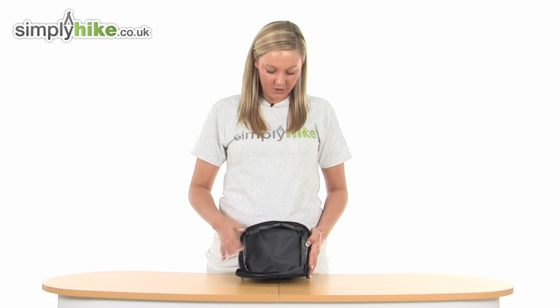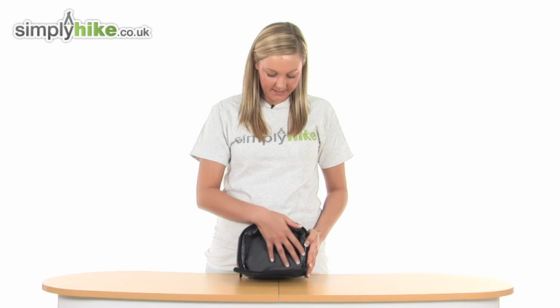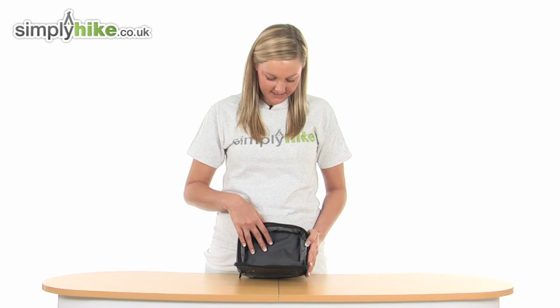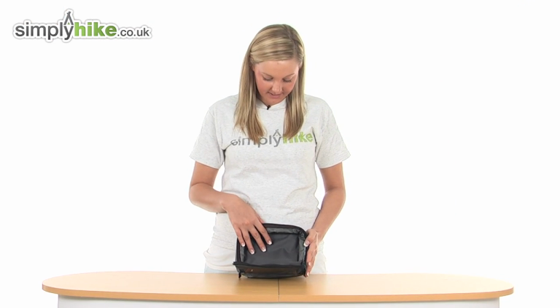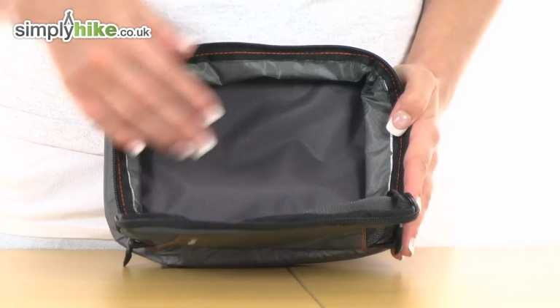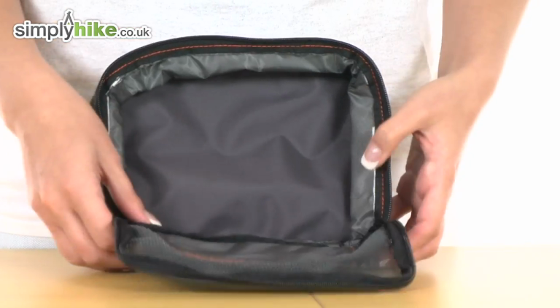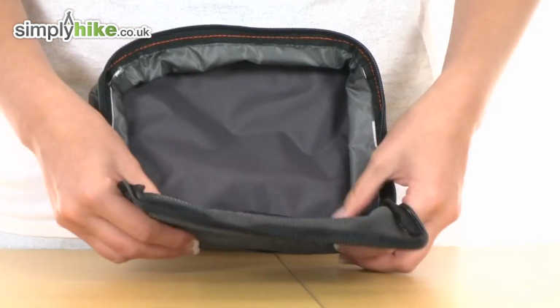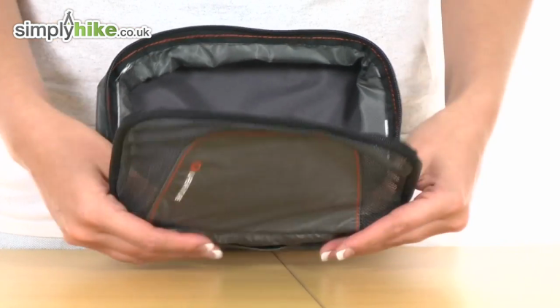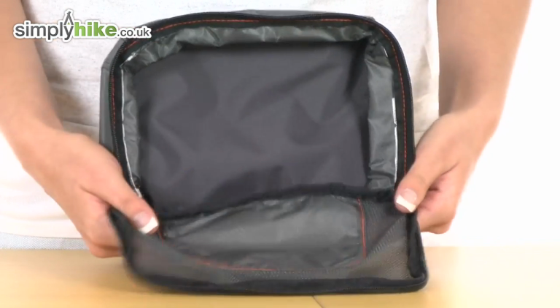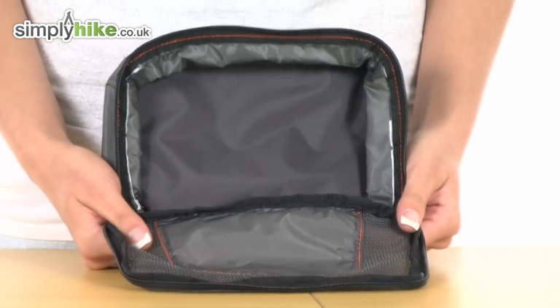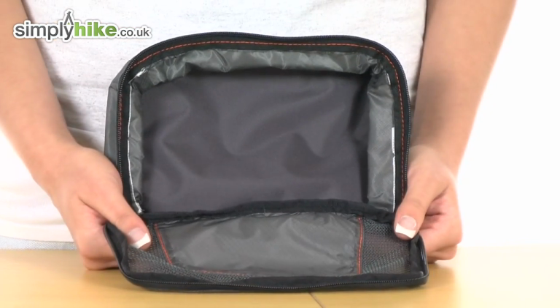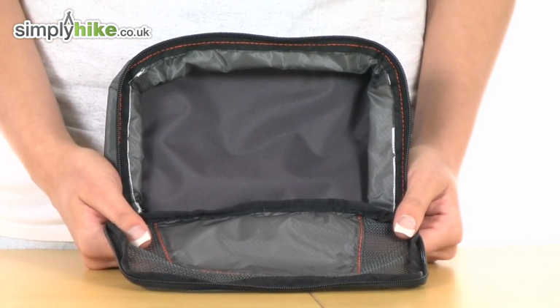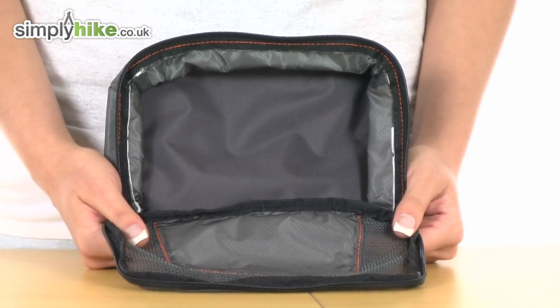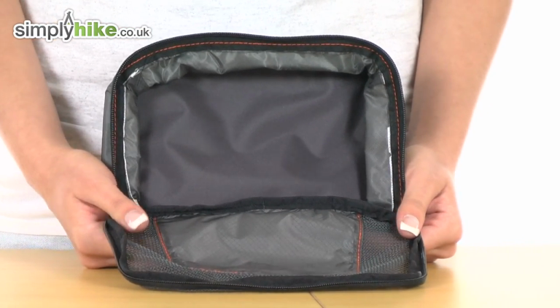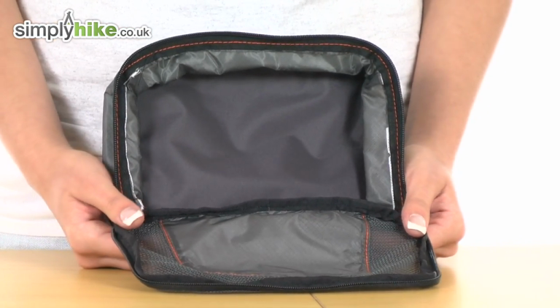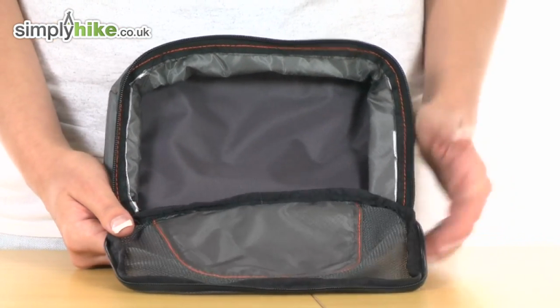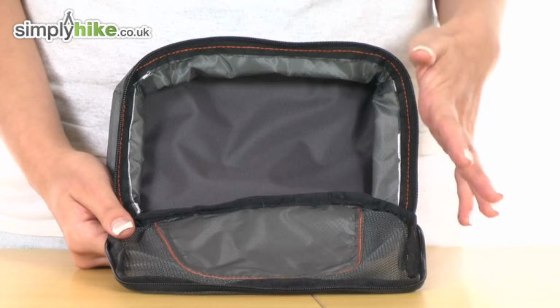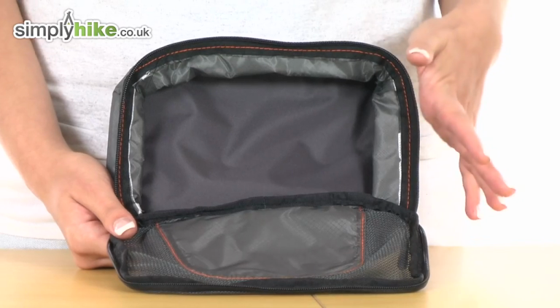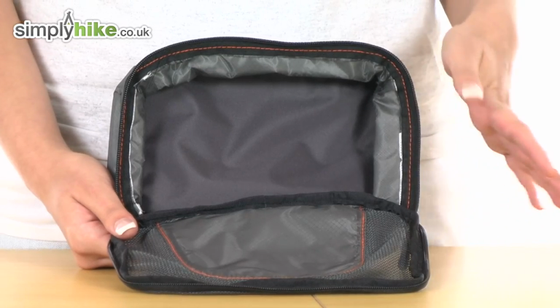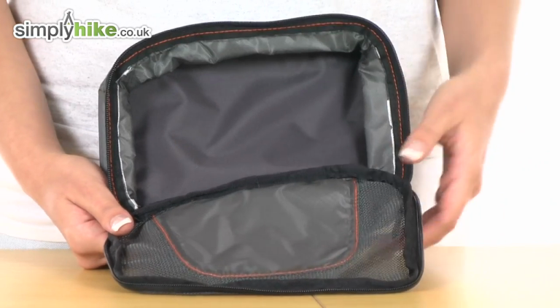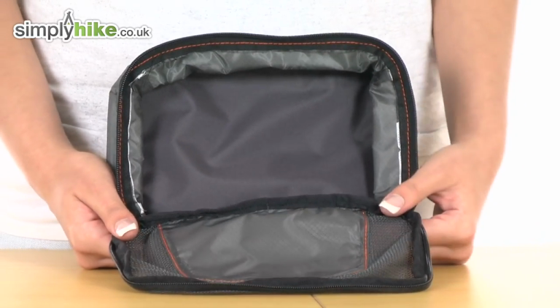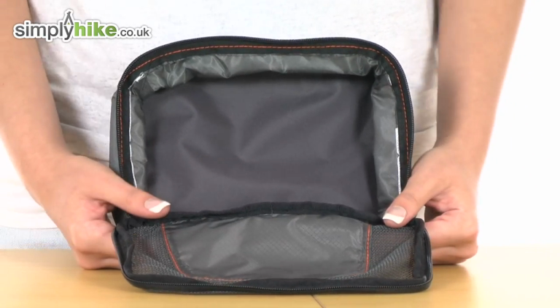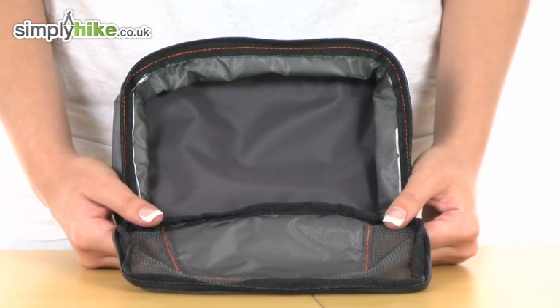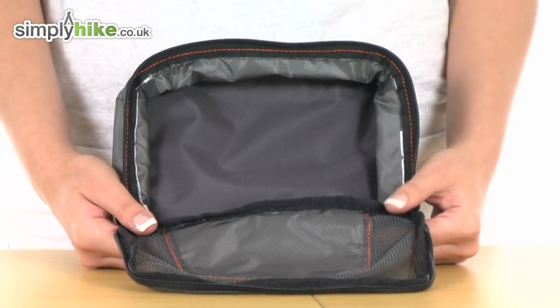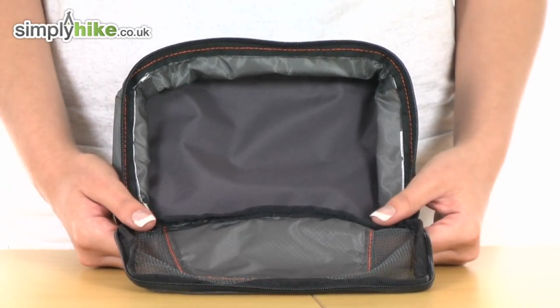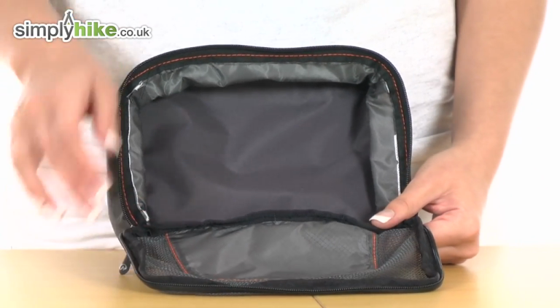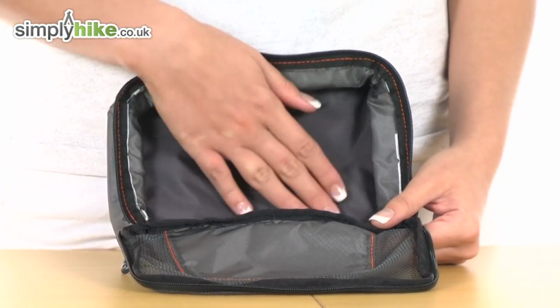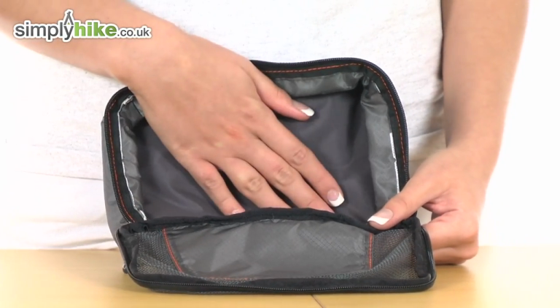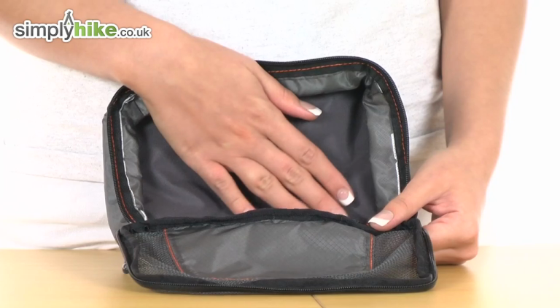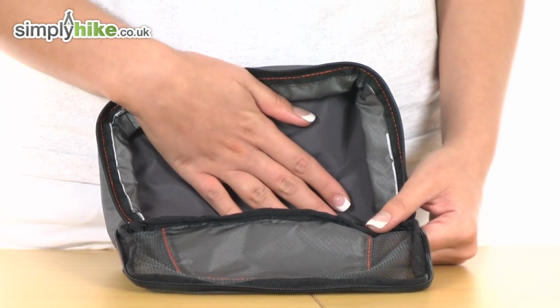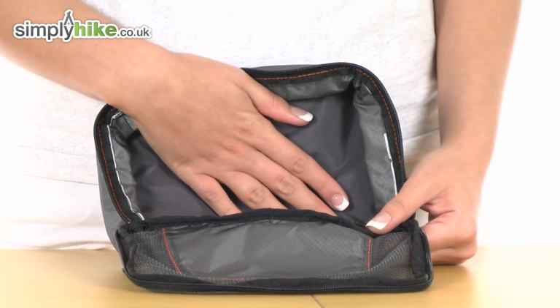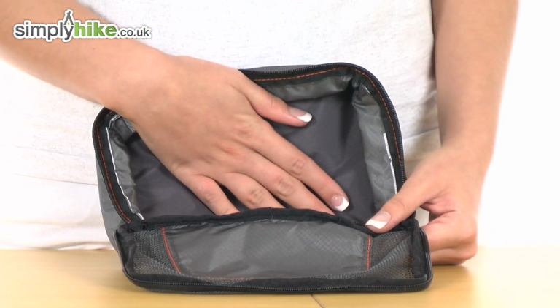Looking at the inside now, as you can see there is quite a nice amount of room in there. The measurements themselves are around 15 centimetres by 21 and it can contain up to 3 litres of items.